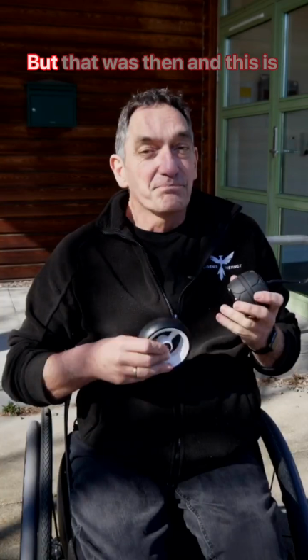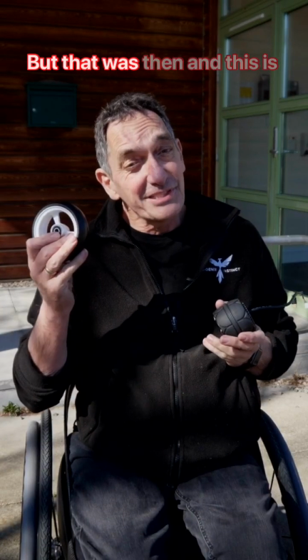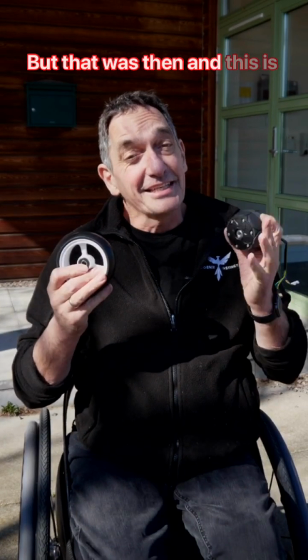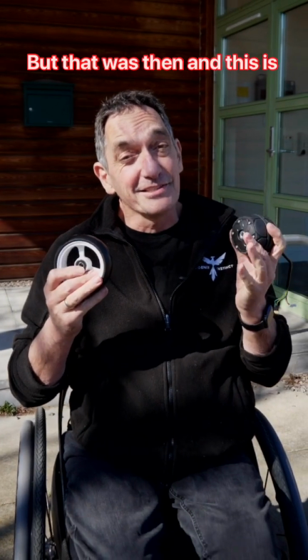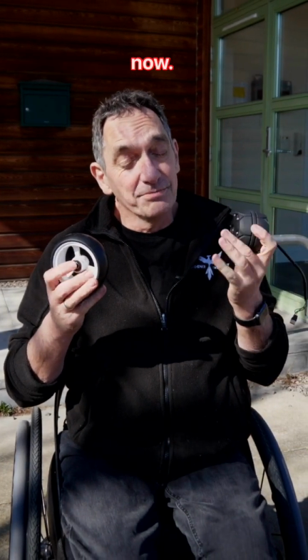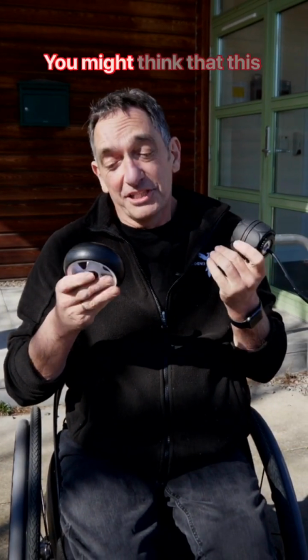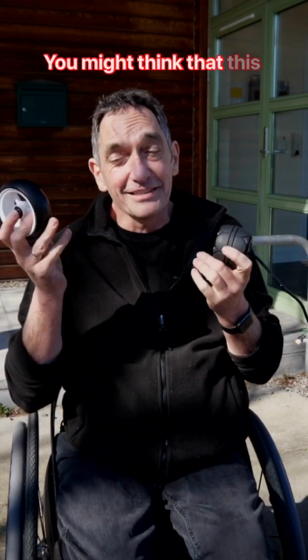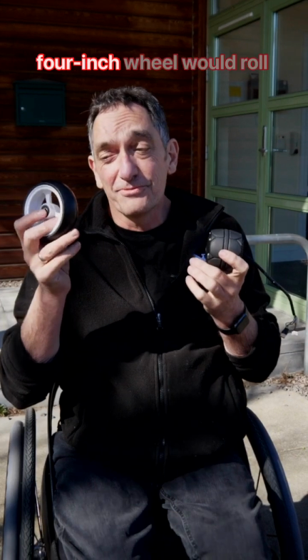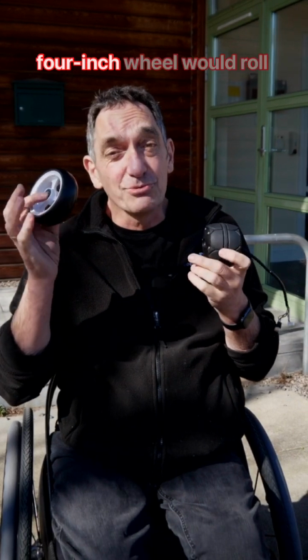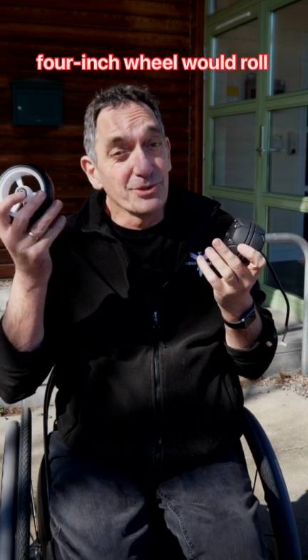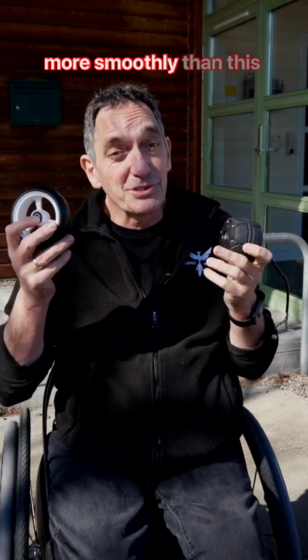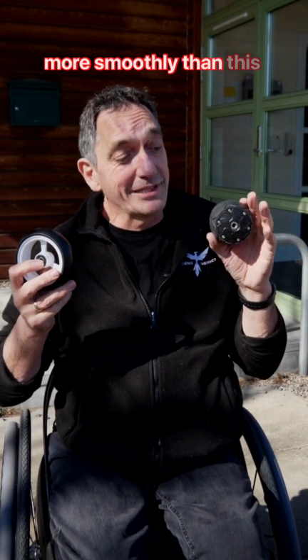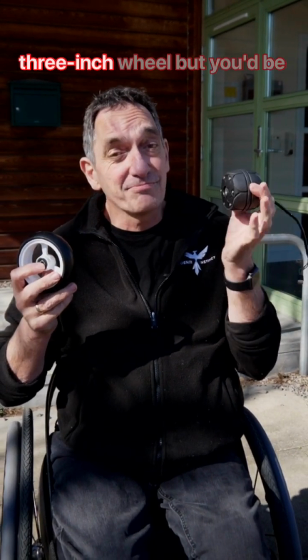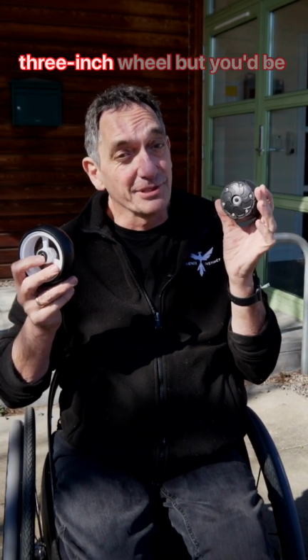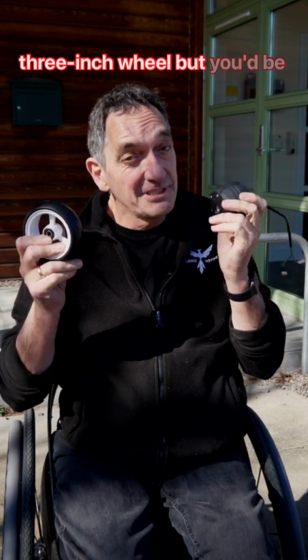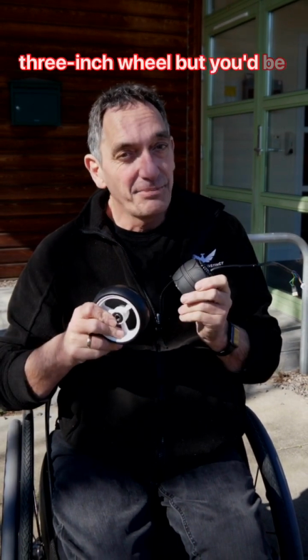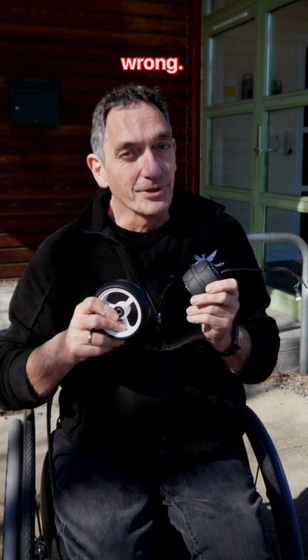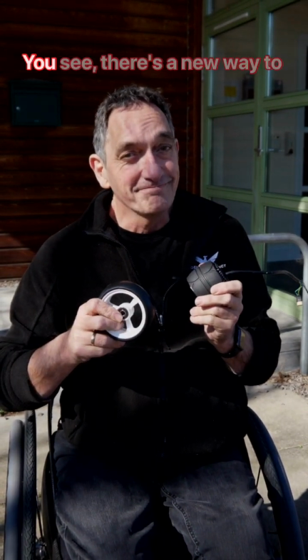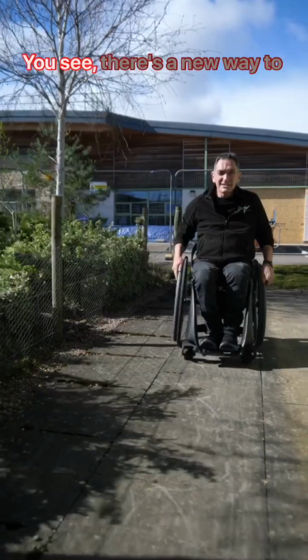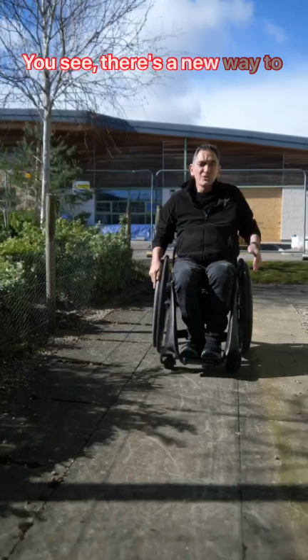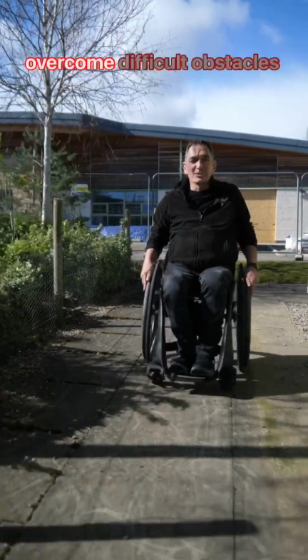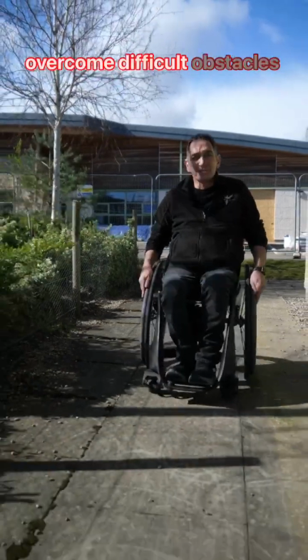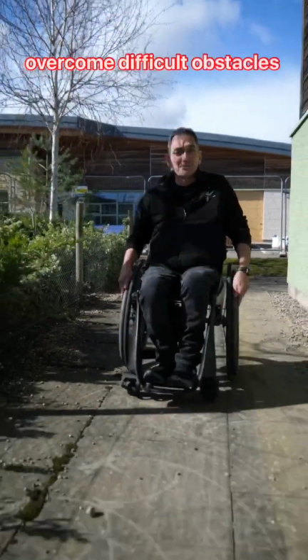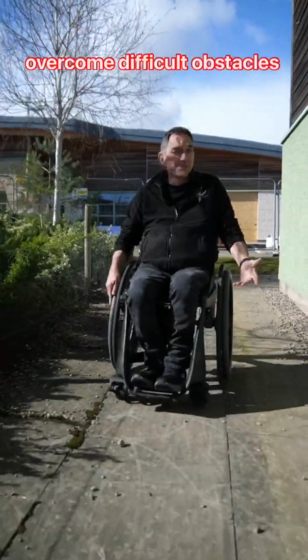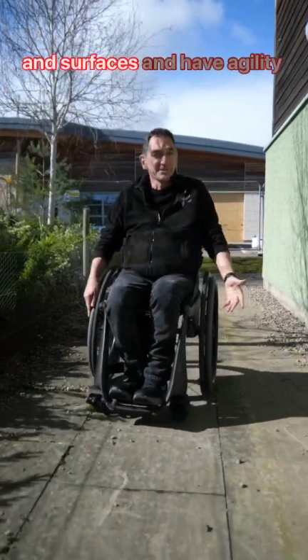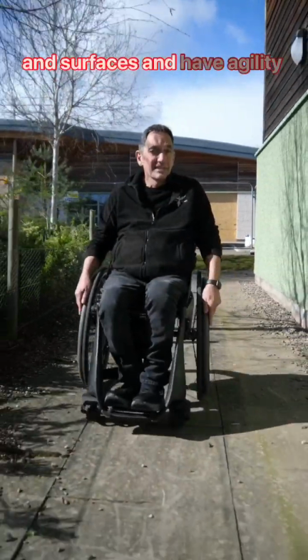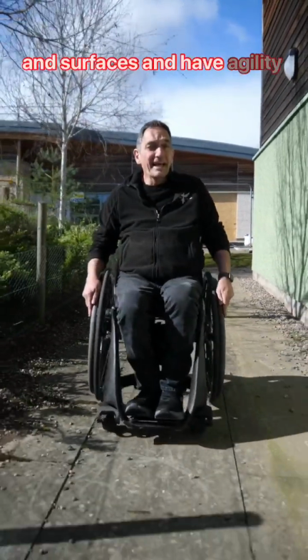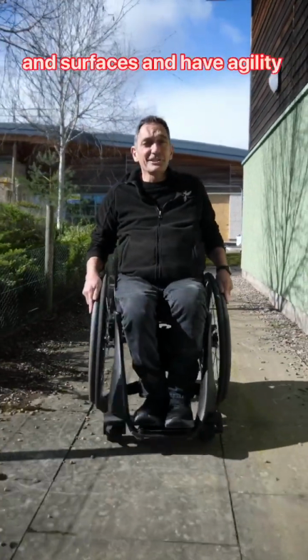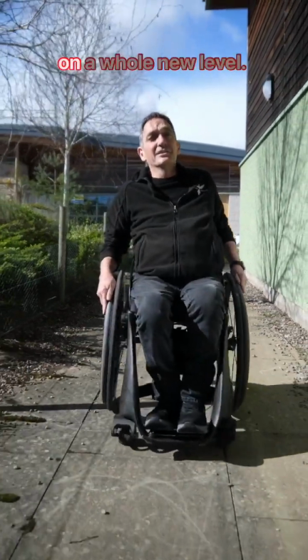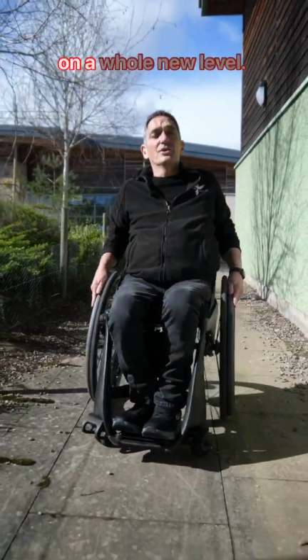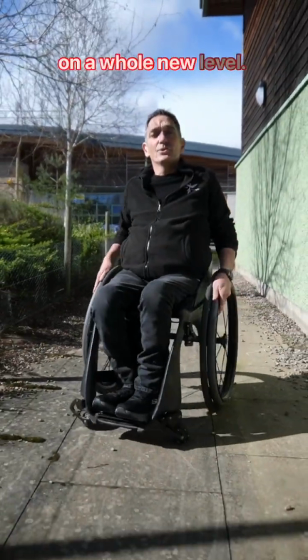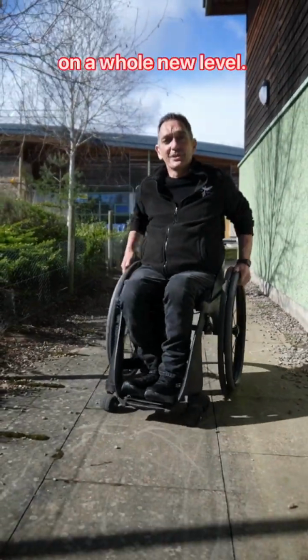But that was then, and this is now. You might think that this 4-inch wheel would roll more smoothly than this 3-inch wheel, but you'd be wrong. You see, there's a new way to overcome difficult obstacles and surfaces, and have agility on a whole new level.